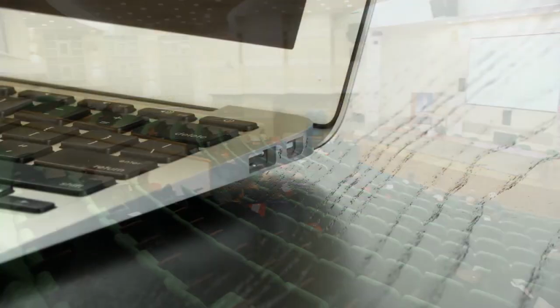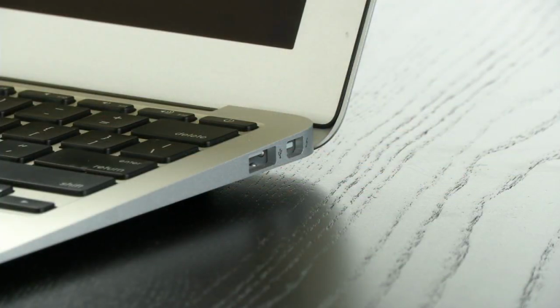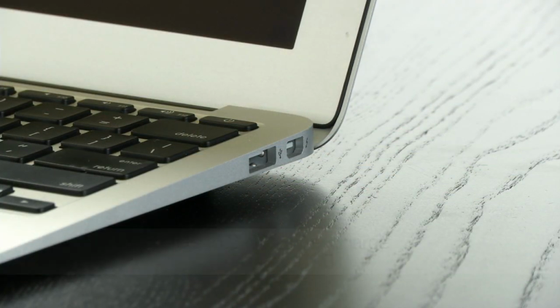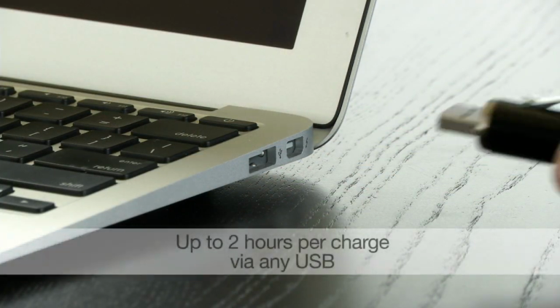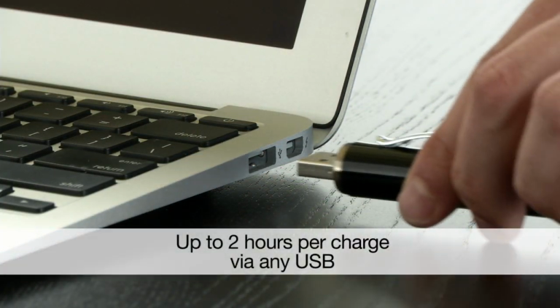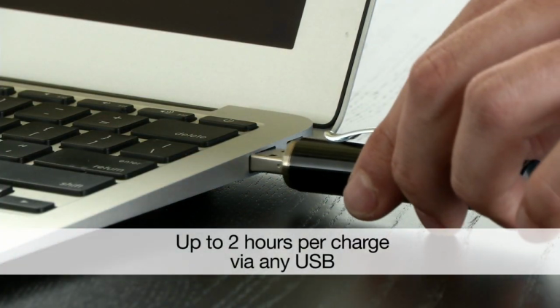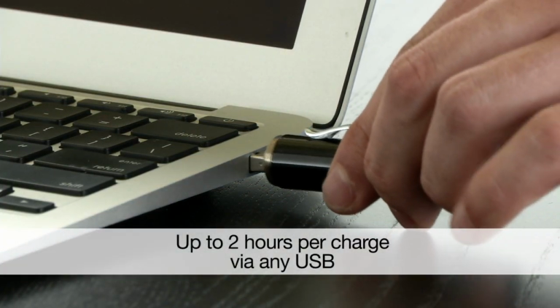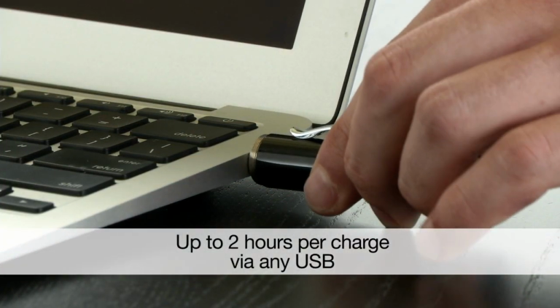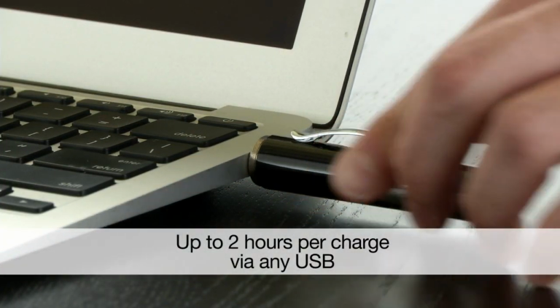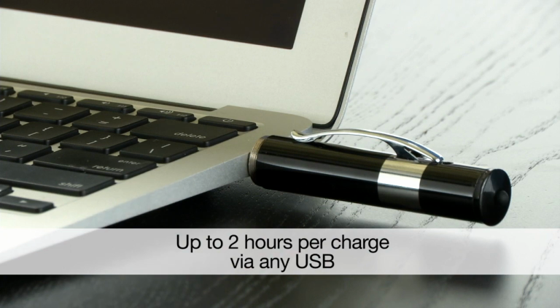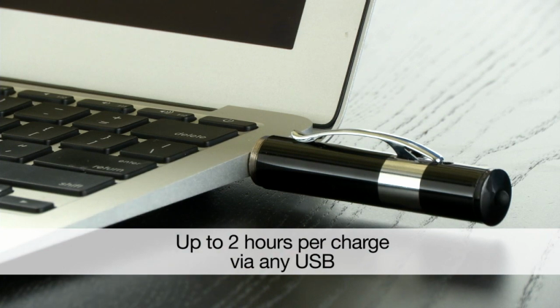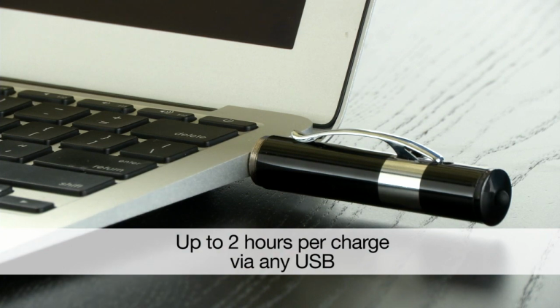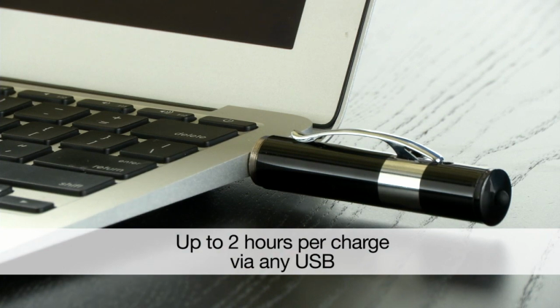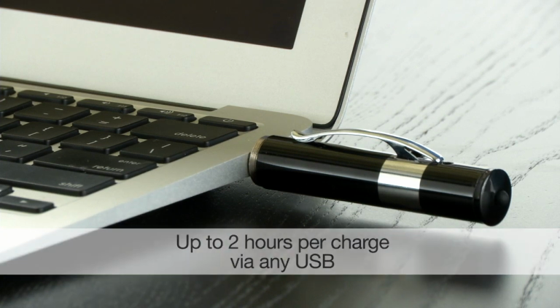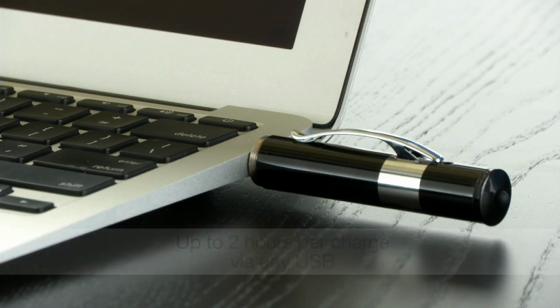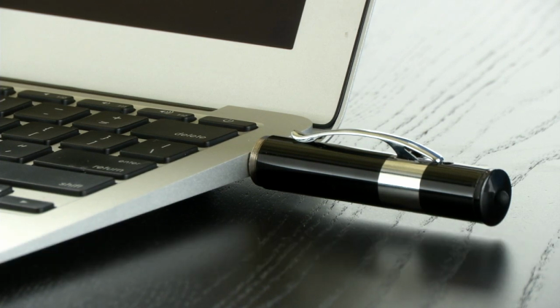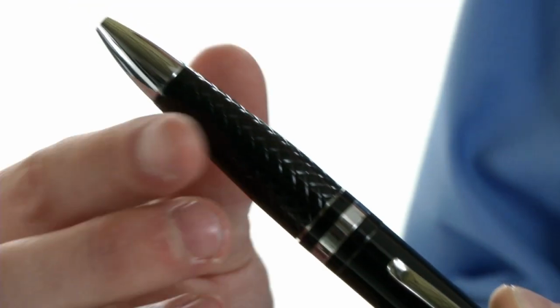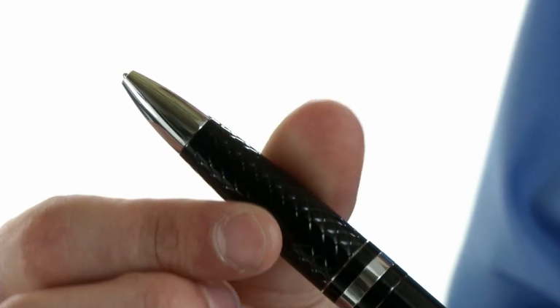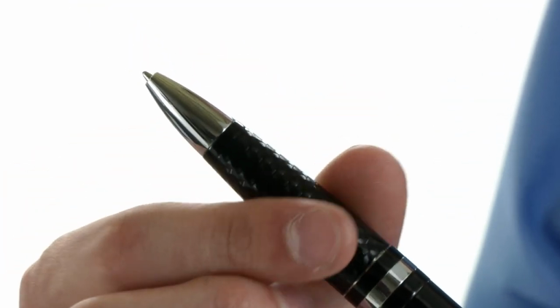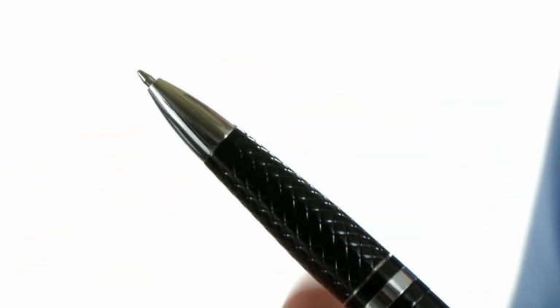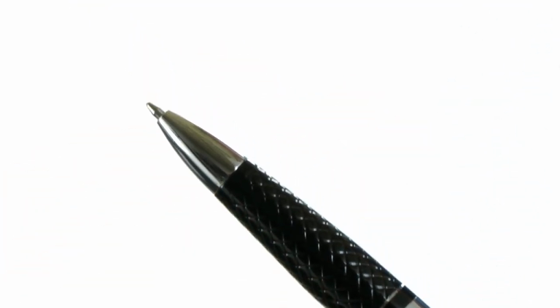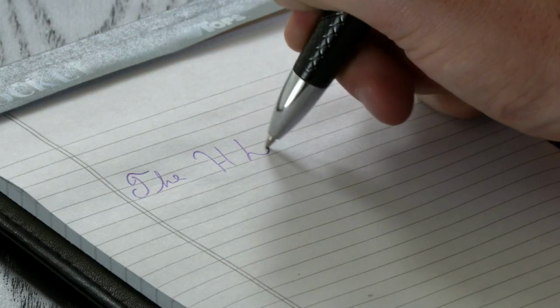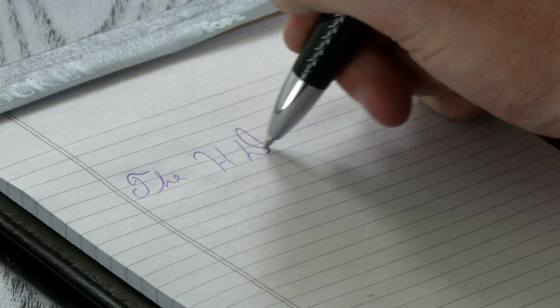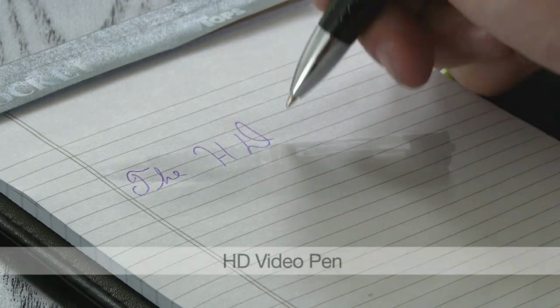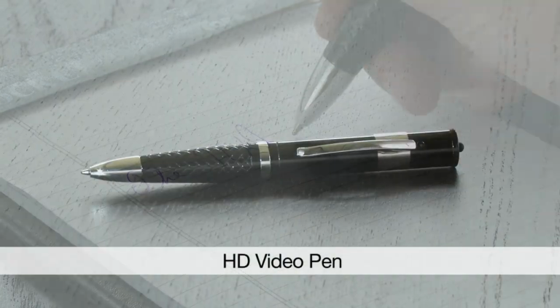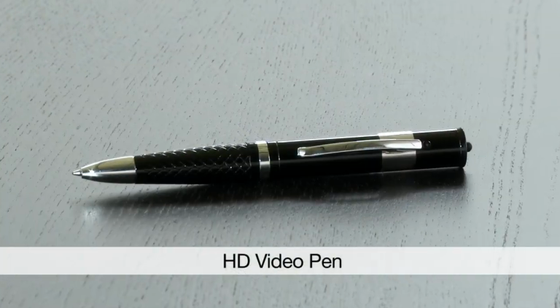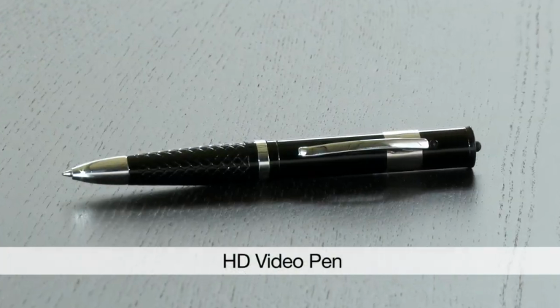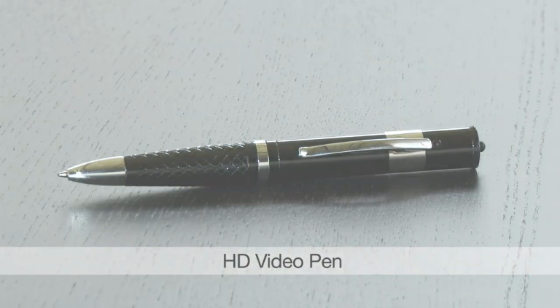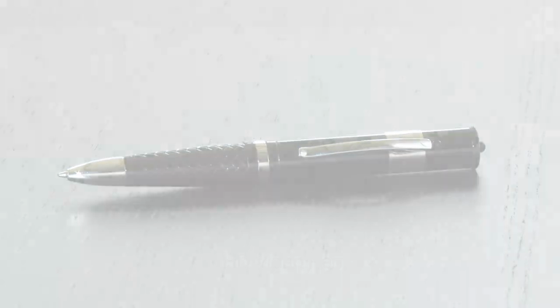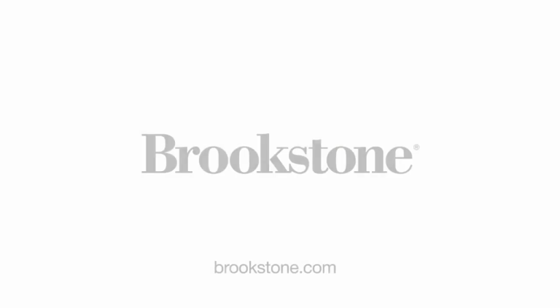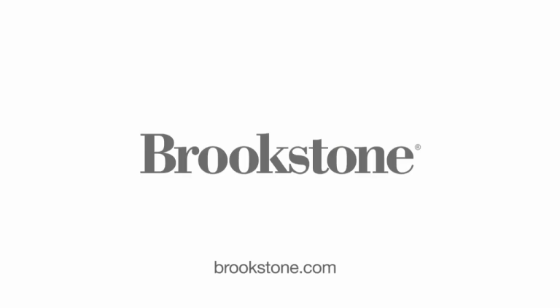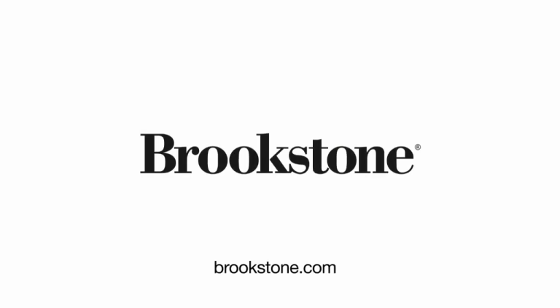And it's easy to recharge too. Just juice it up and it lasts up to 2 hours on a single charge. Oh, and I almost forgot — it's a ballpoint pen too. The HD video pen. Now at Brookstone.